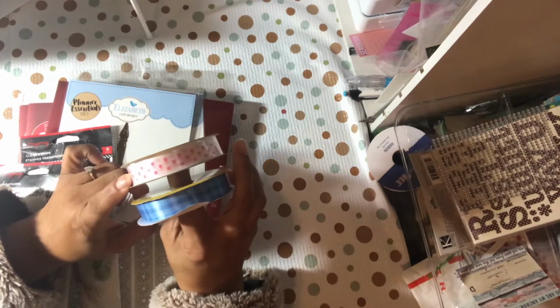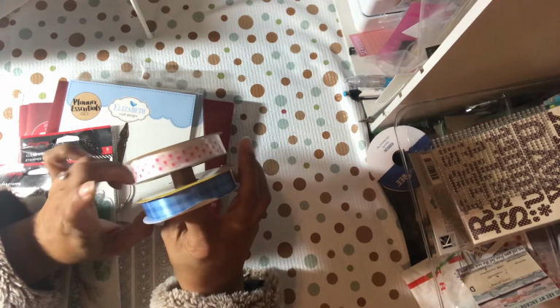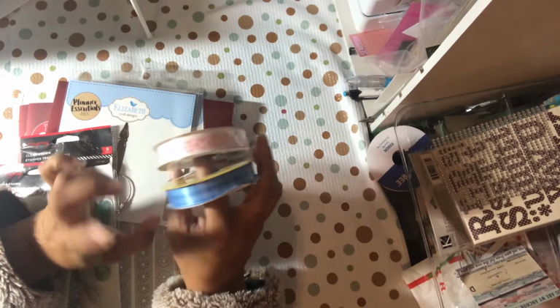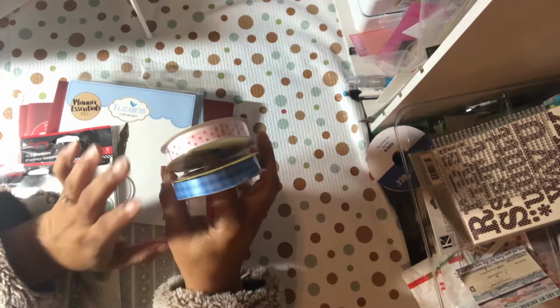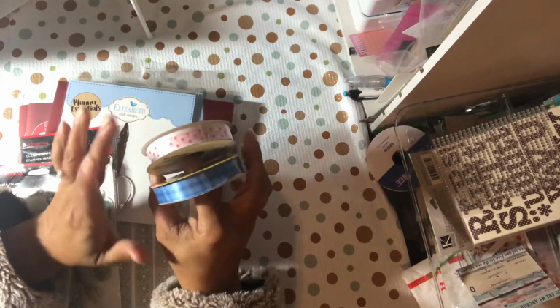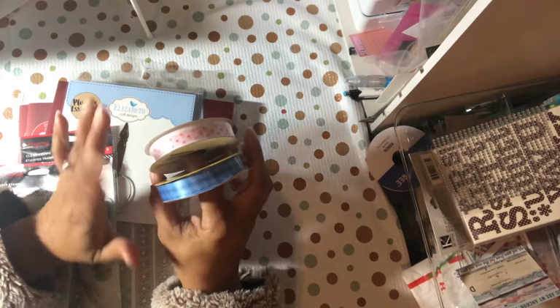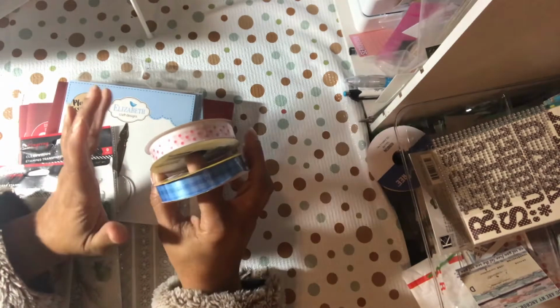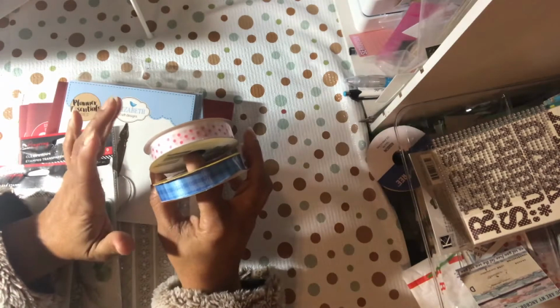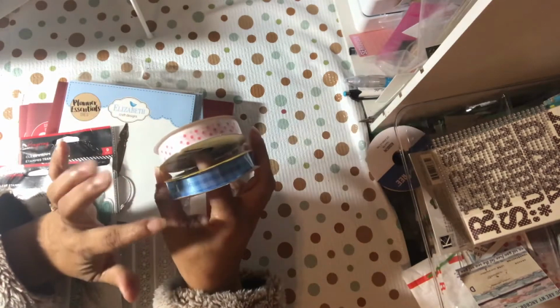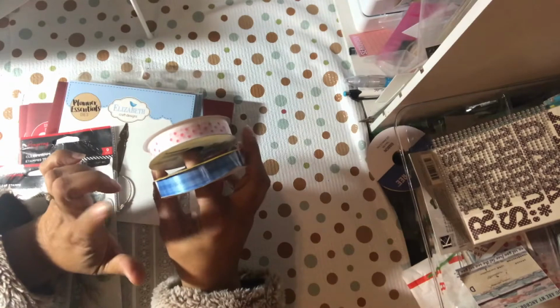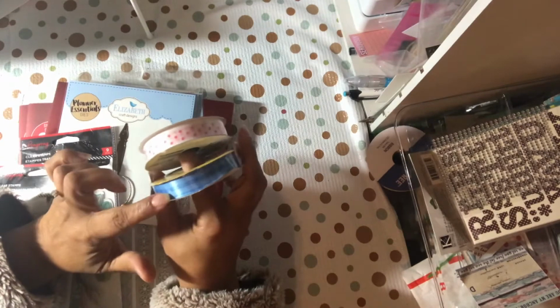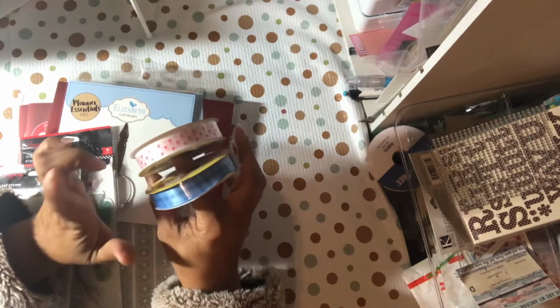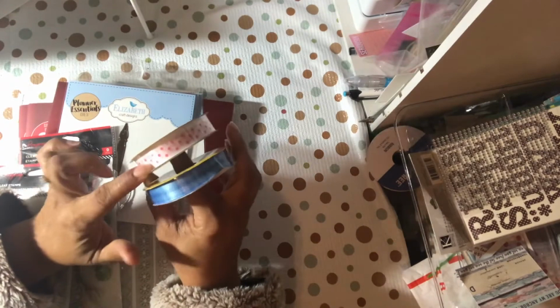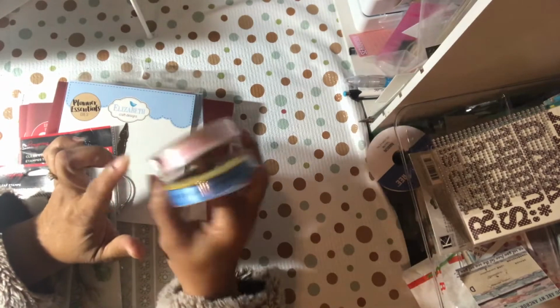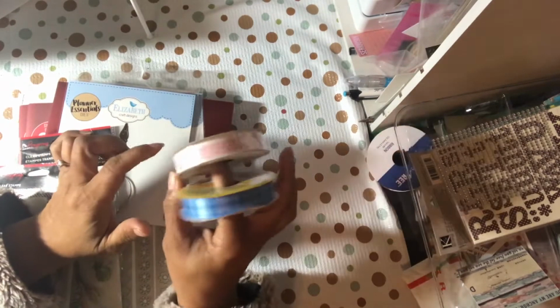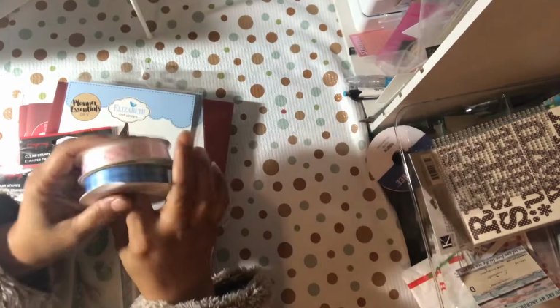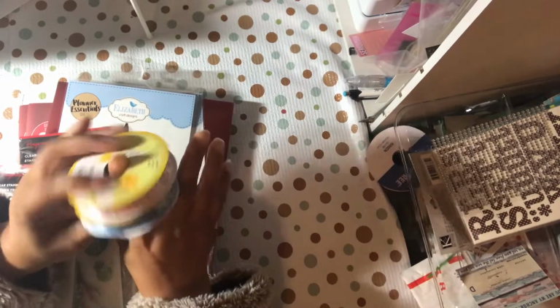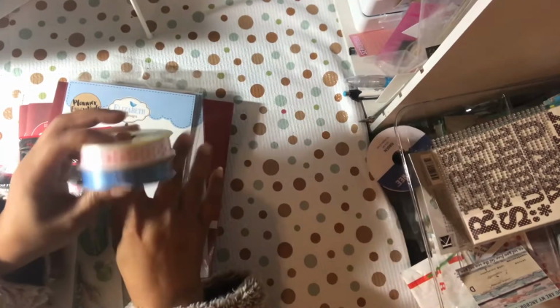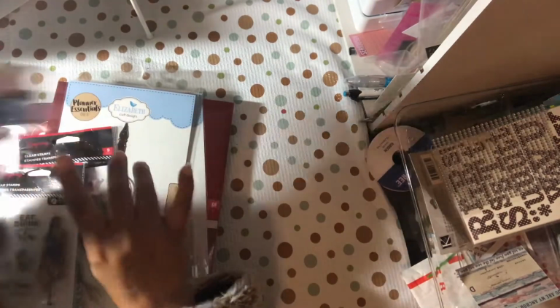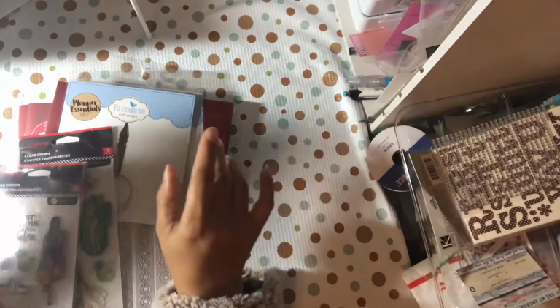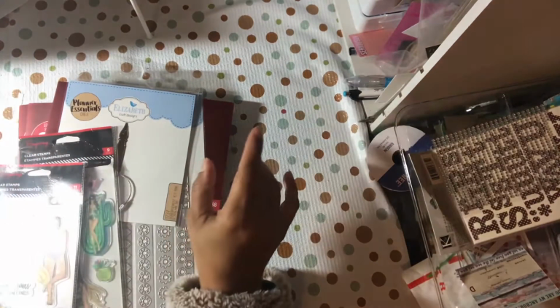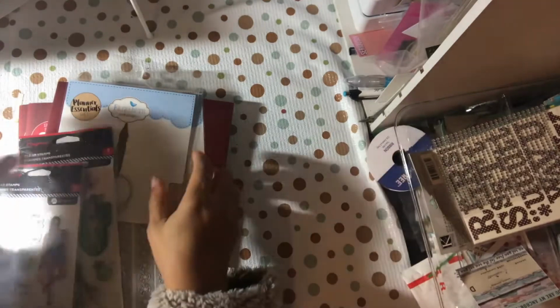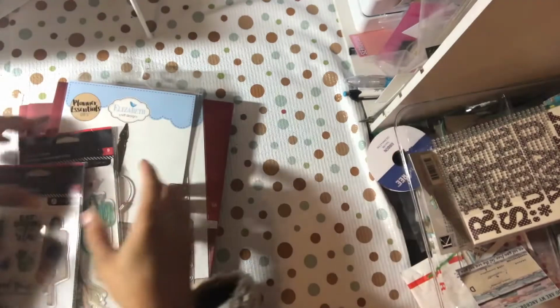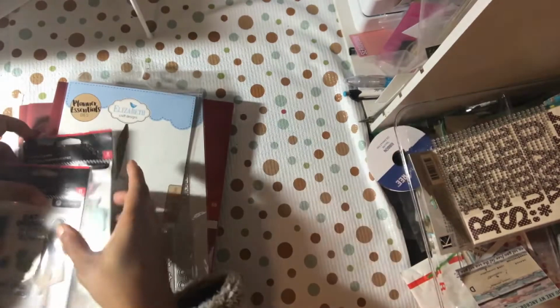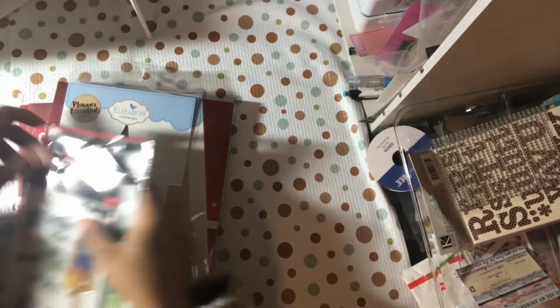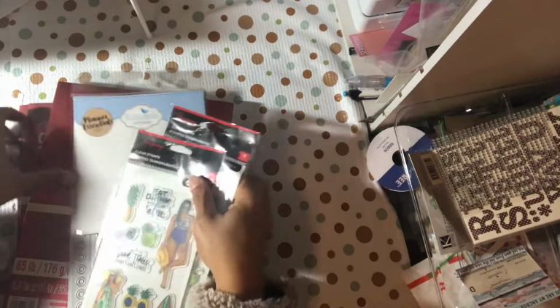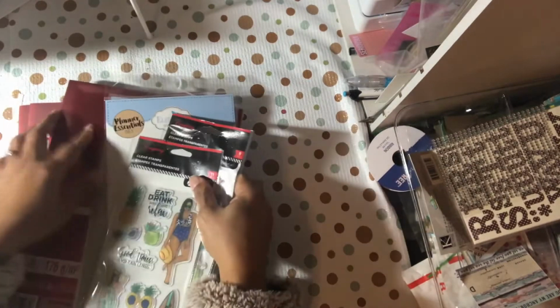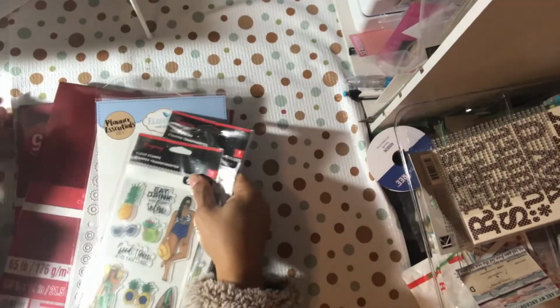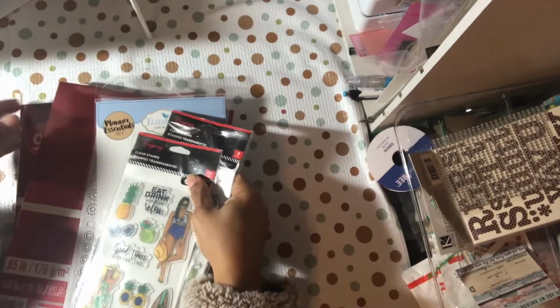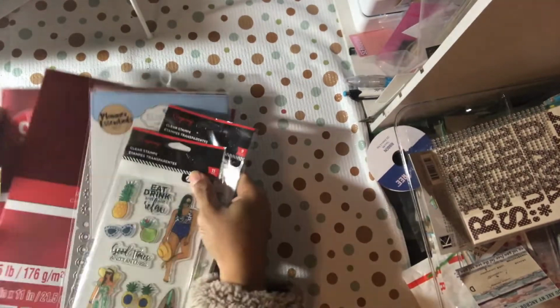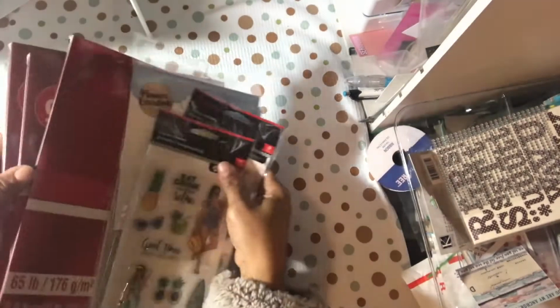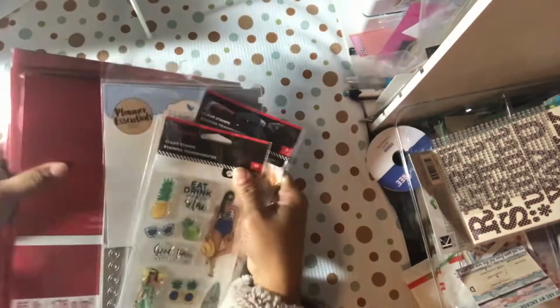From Dollar Tree I also got the blue gingham and the pink polka dots, because in my last Dollar Tree video I had the pink gingham and the blue polka dots, so I got the opposite ones for this haul.